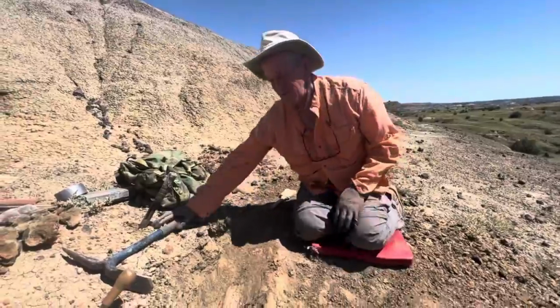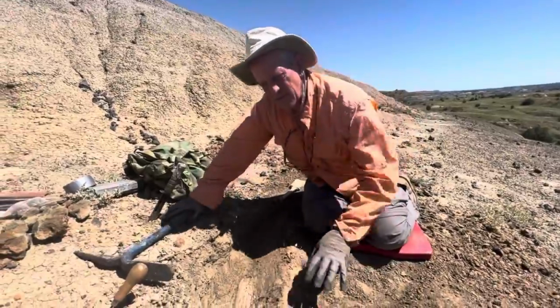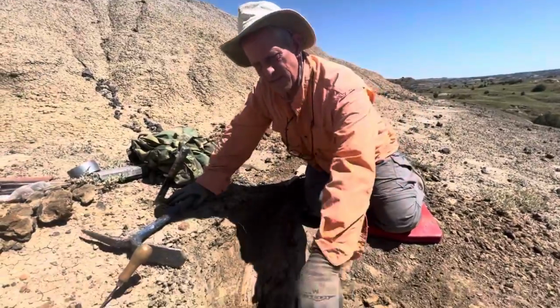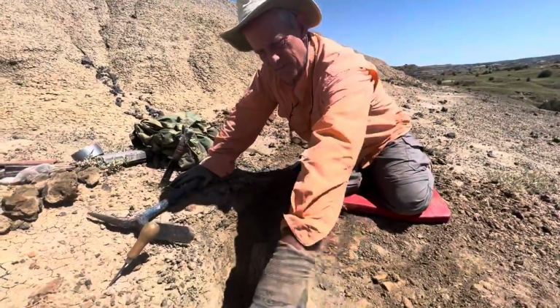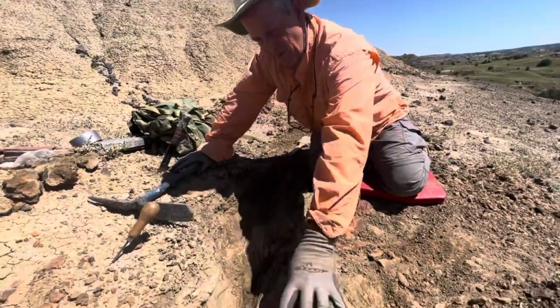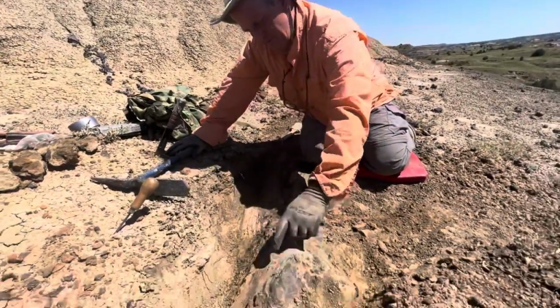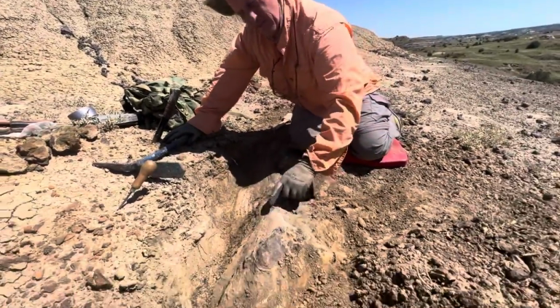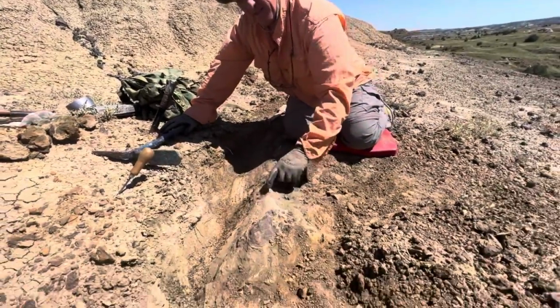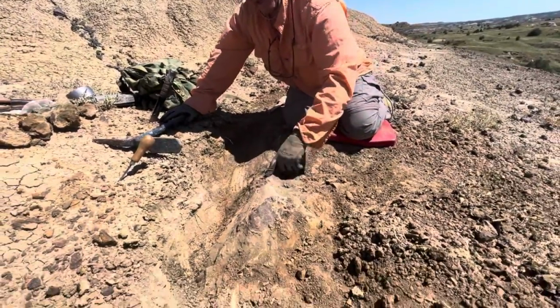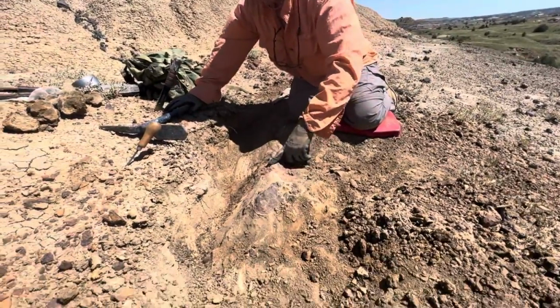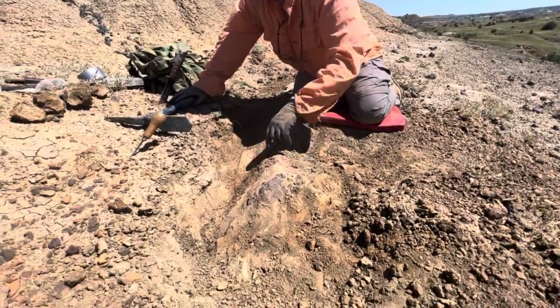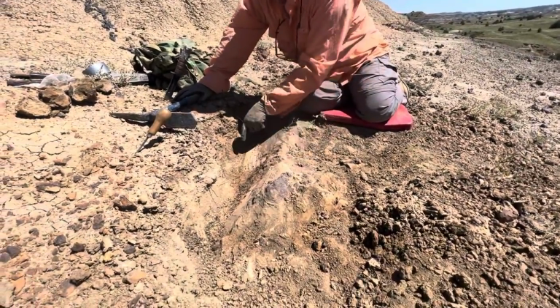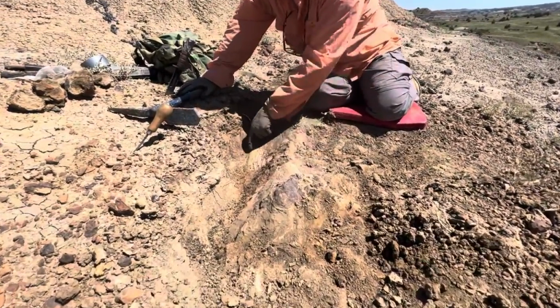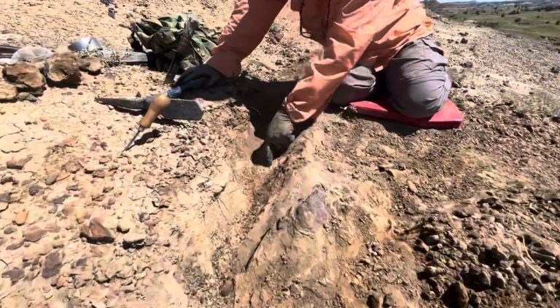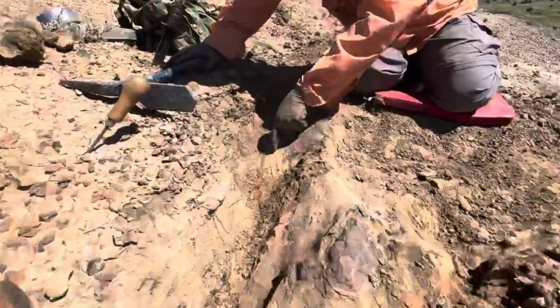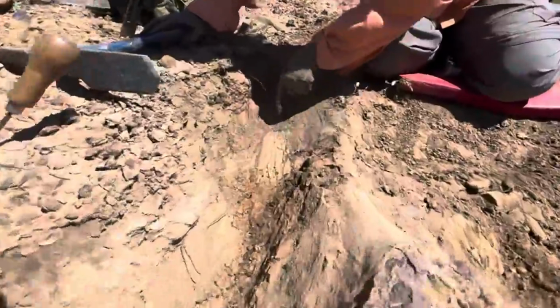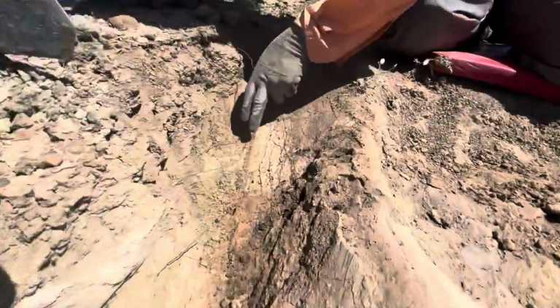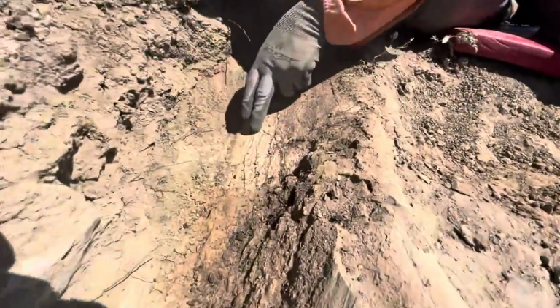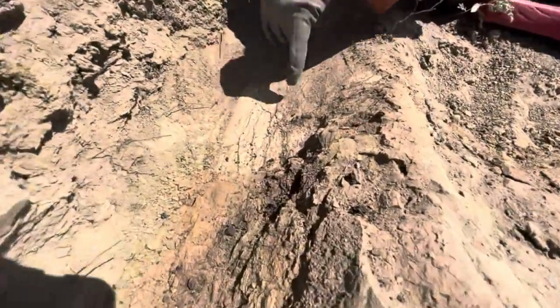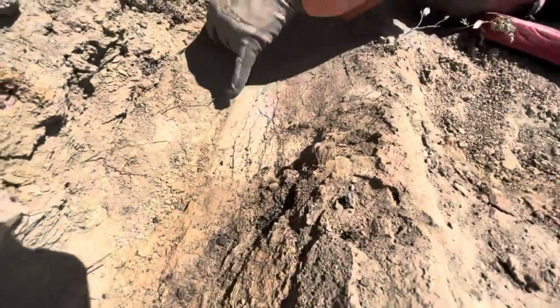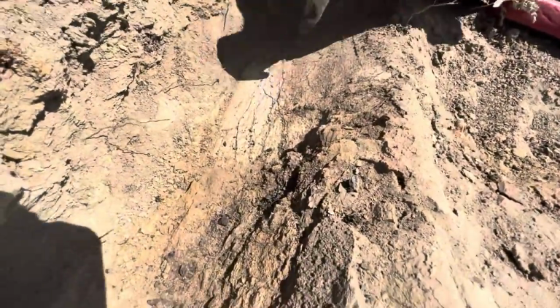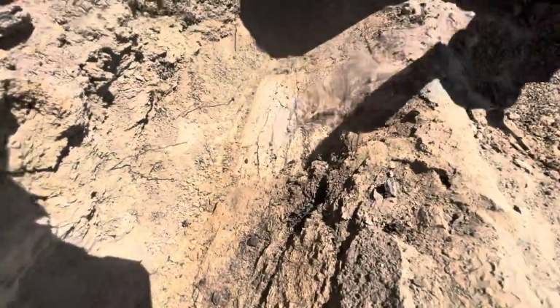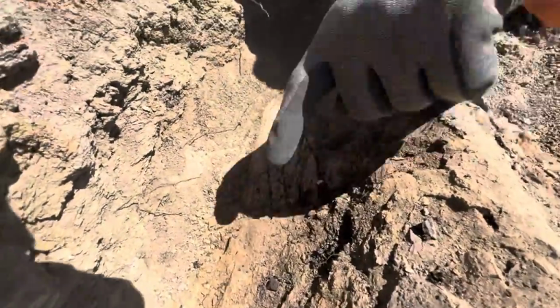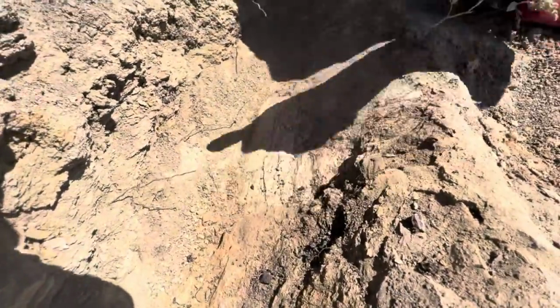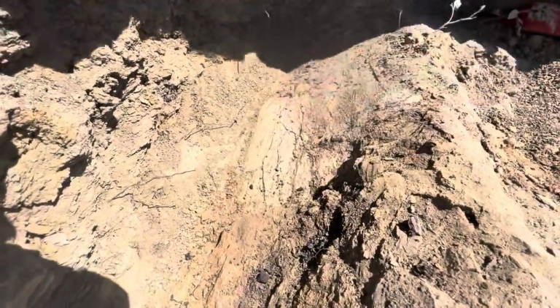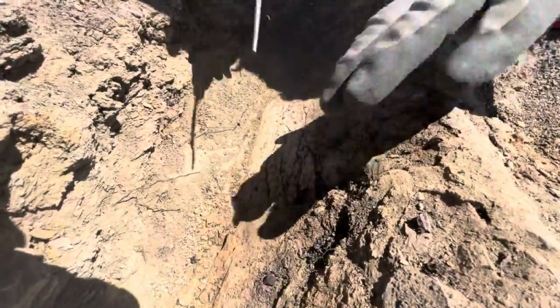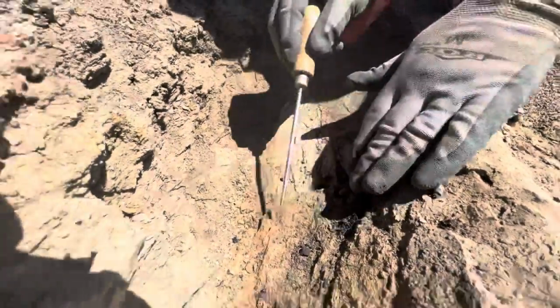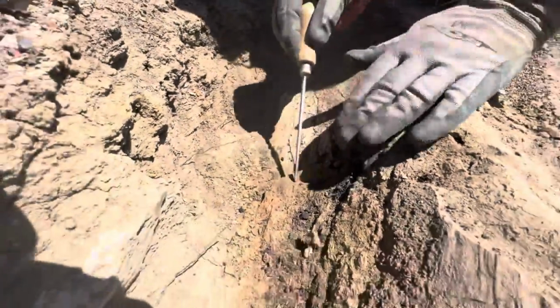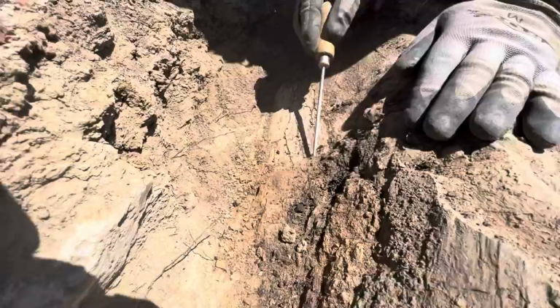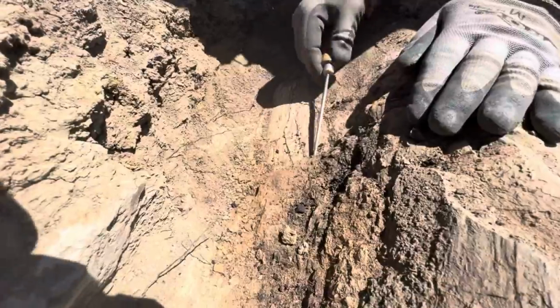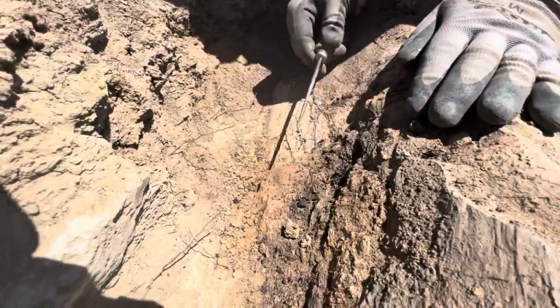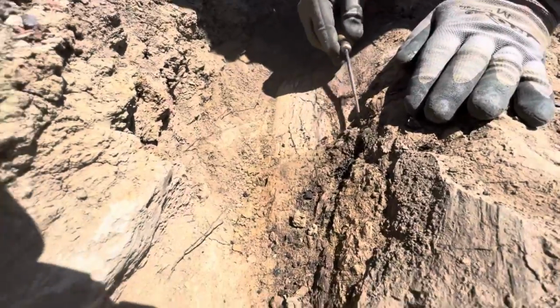Well, it looks like it's a big bone. Maybe it's a limb, like a leg bone. Right here, you can see the bone surface — it's kind of whitish and all these cracks. This right here is rock that's attached to it.